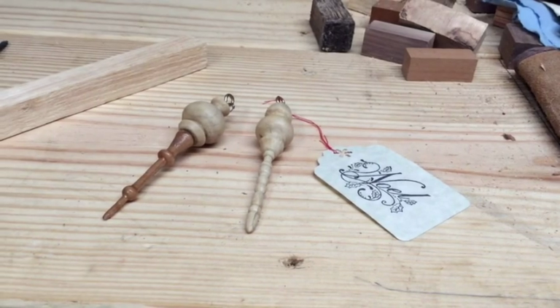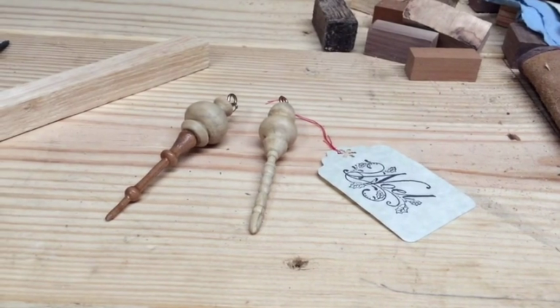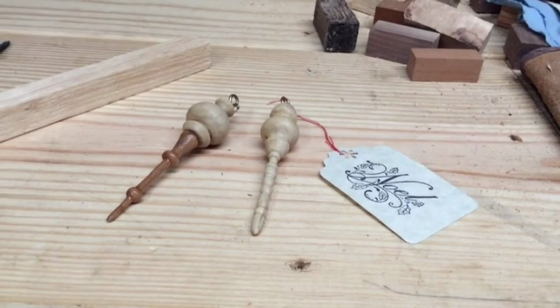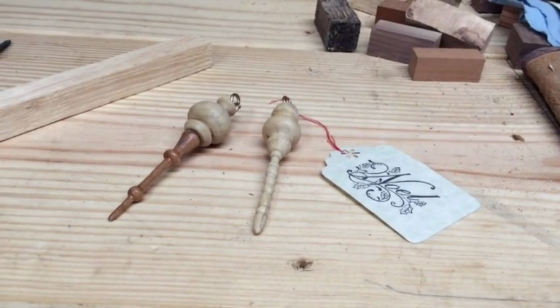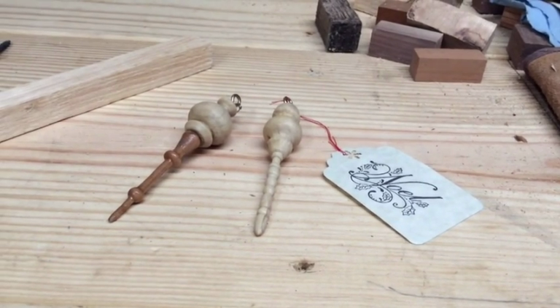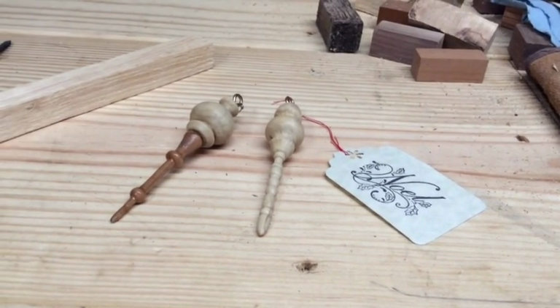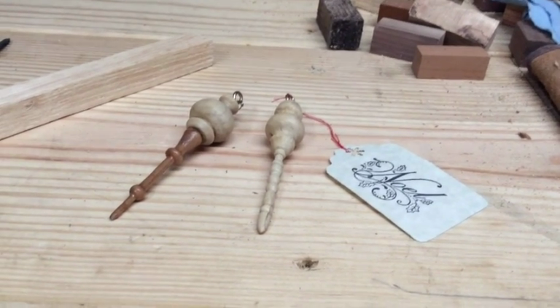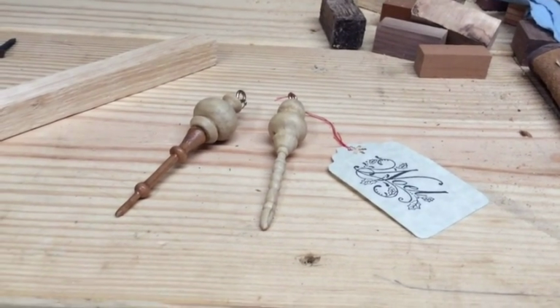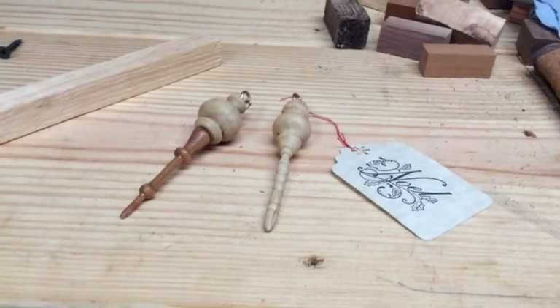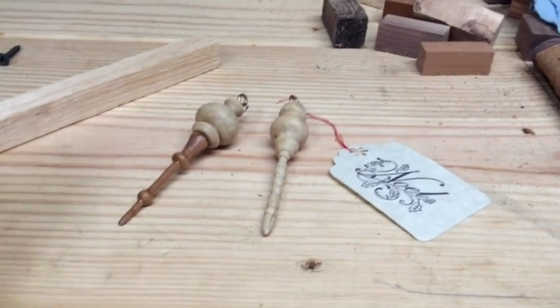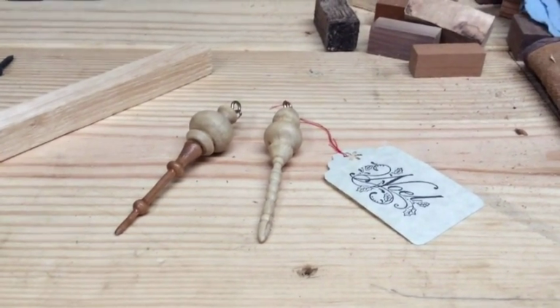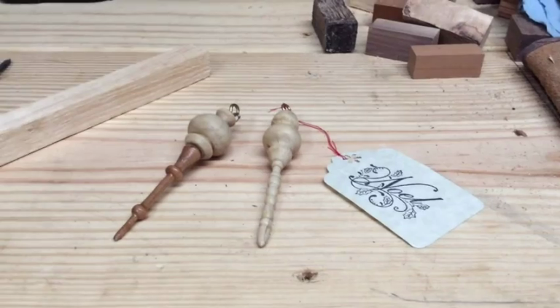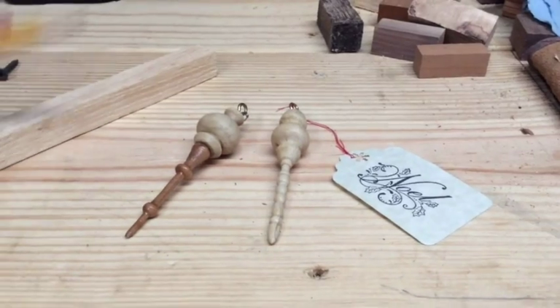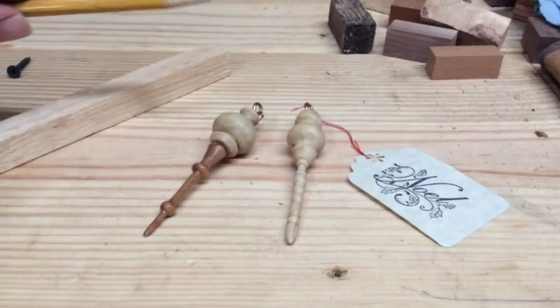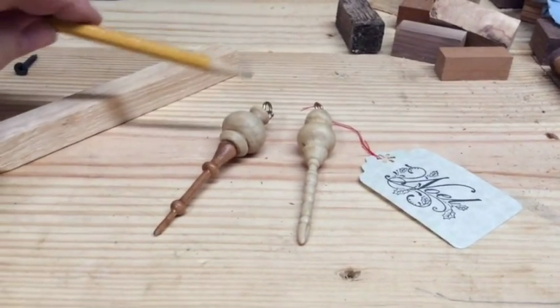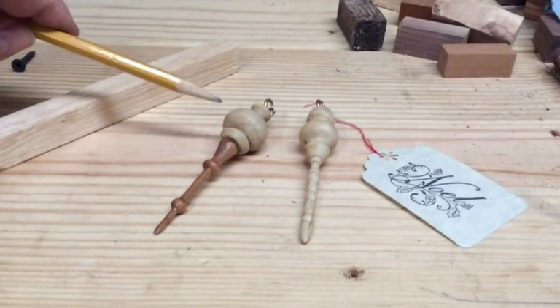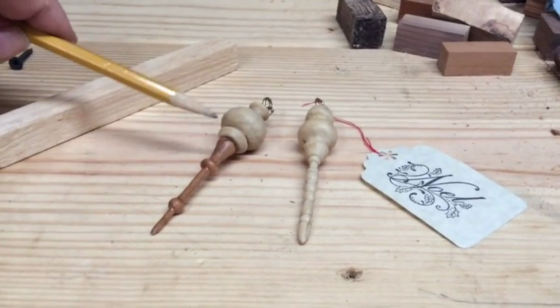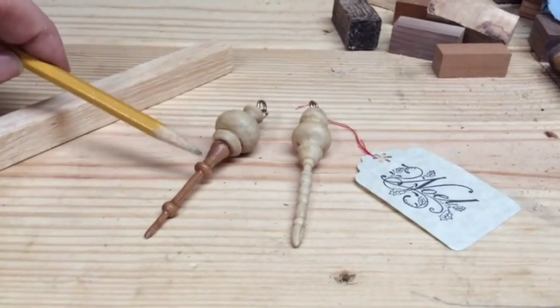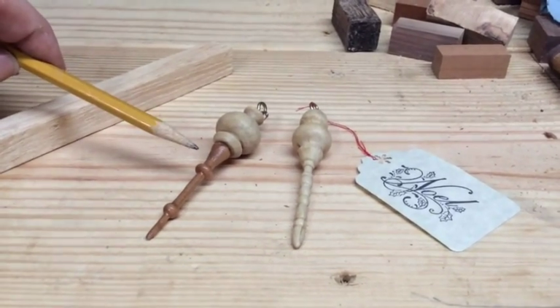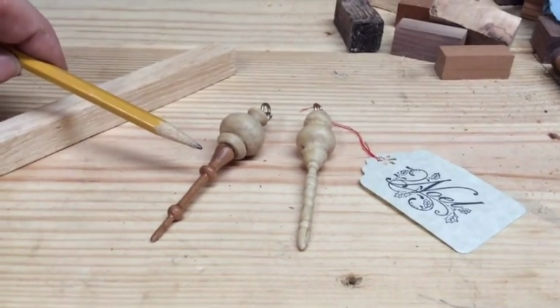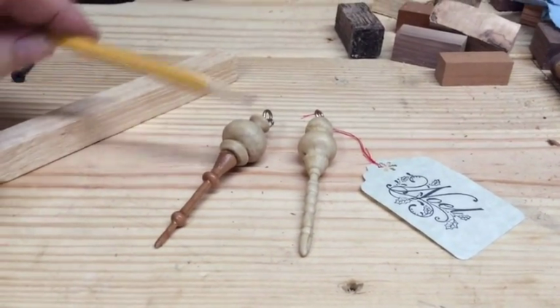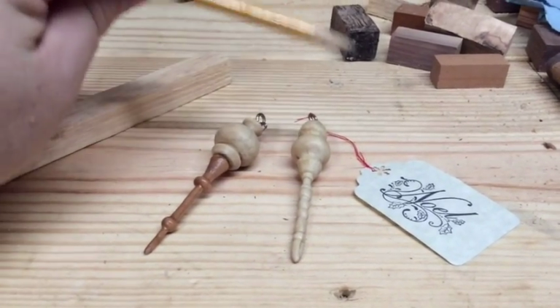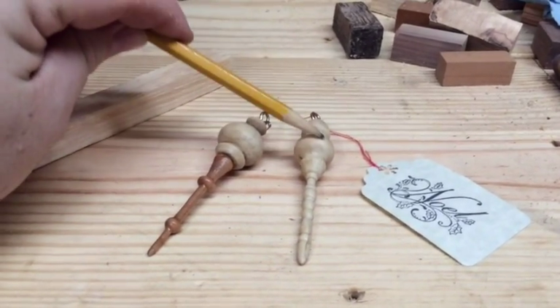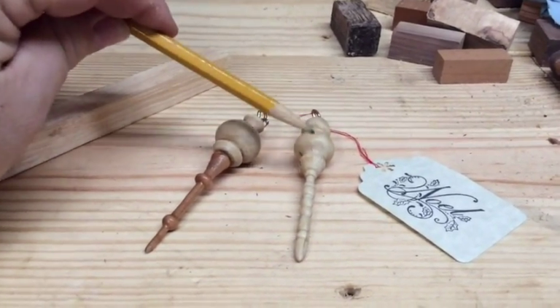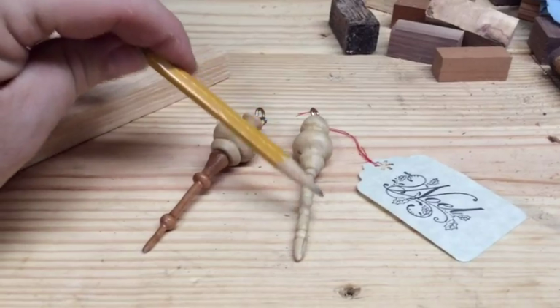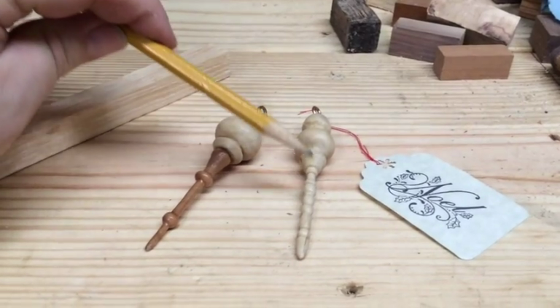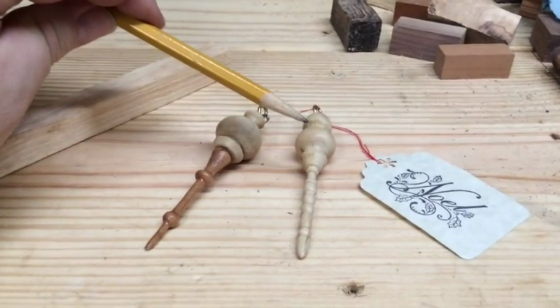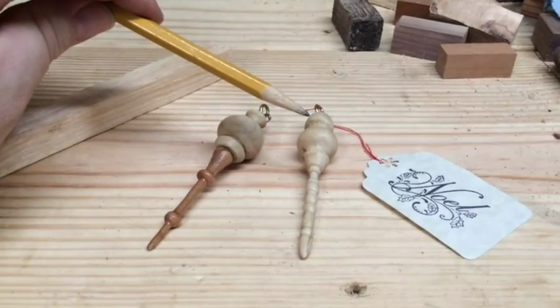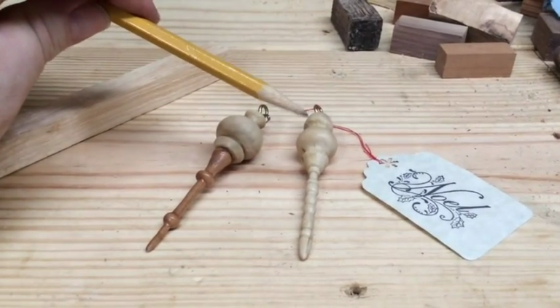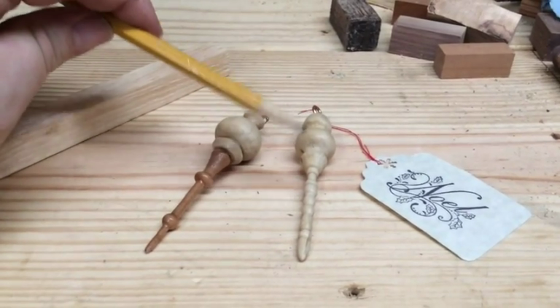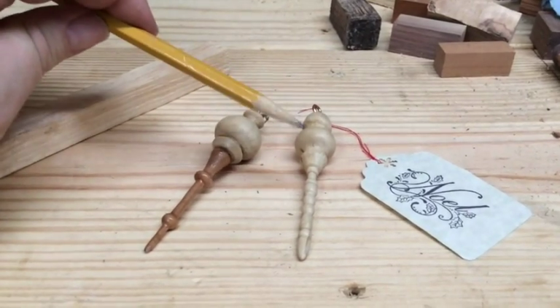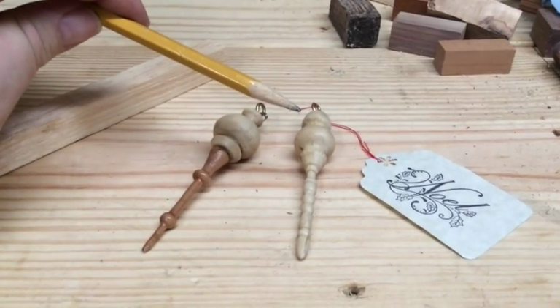Here are a couple of Christmas ornaments that I turned recently. This first one is made out of poplar and cherry, and this one is made out of some wood which I have no idea what it was — it was something that just came out of my yard.